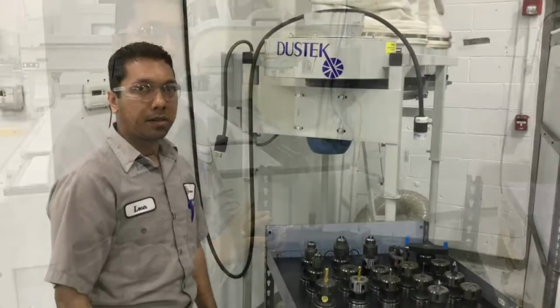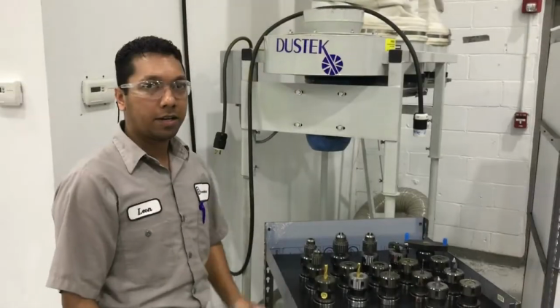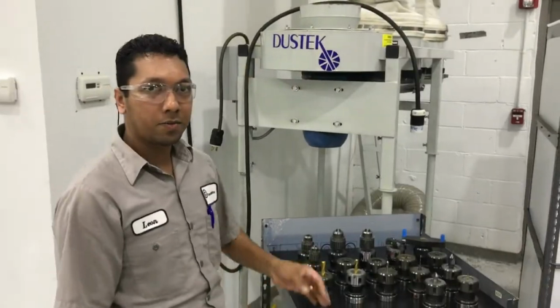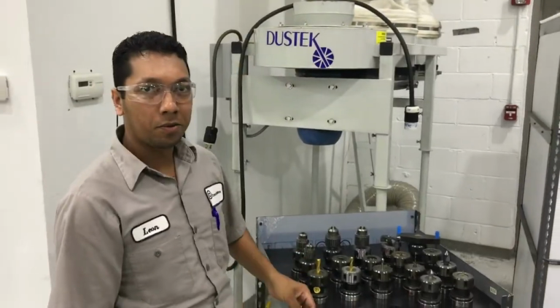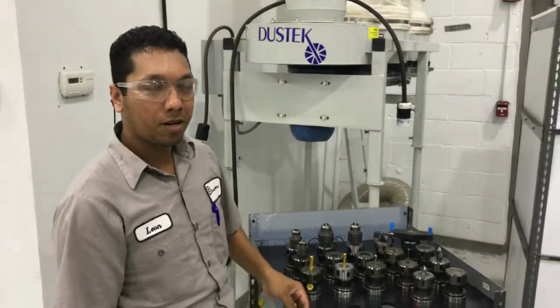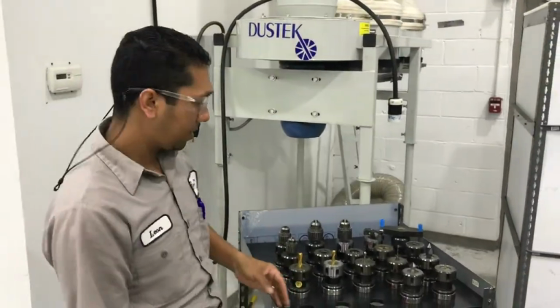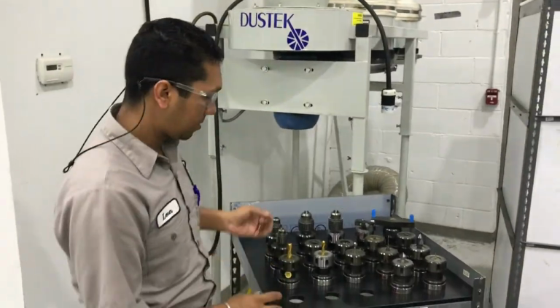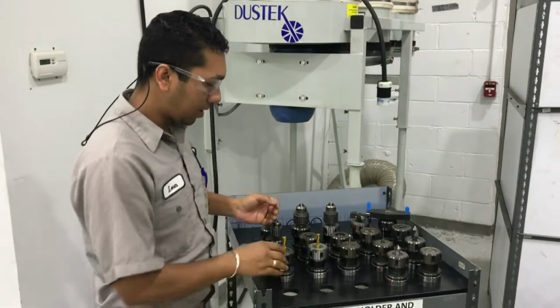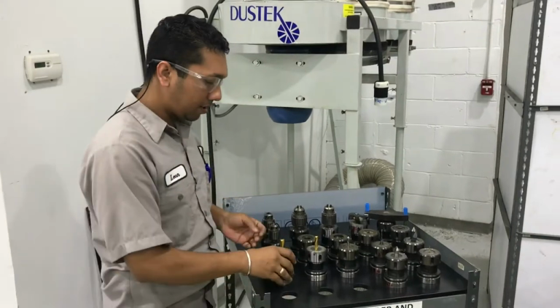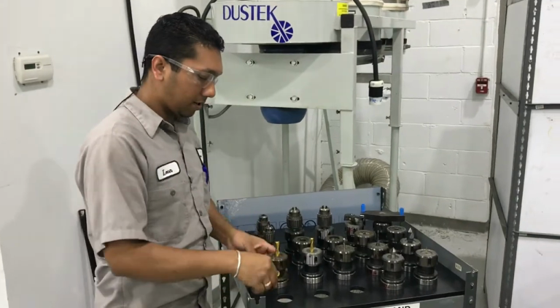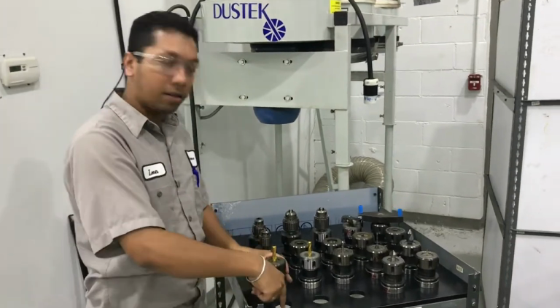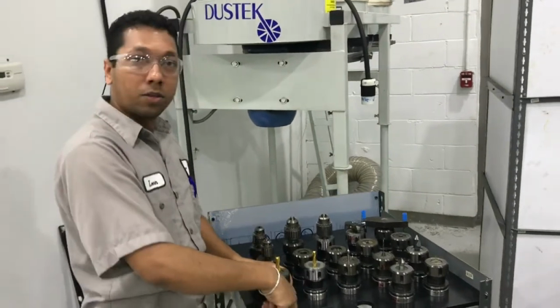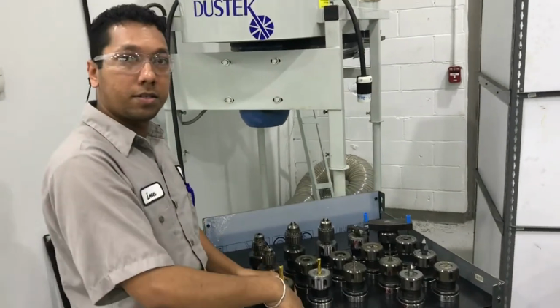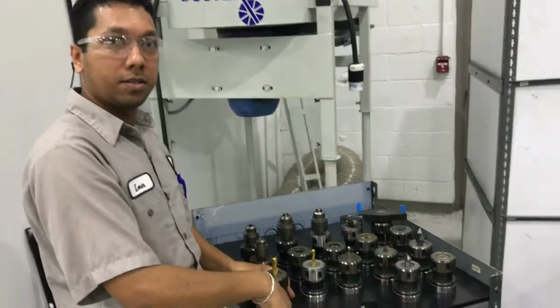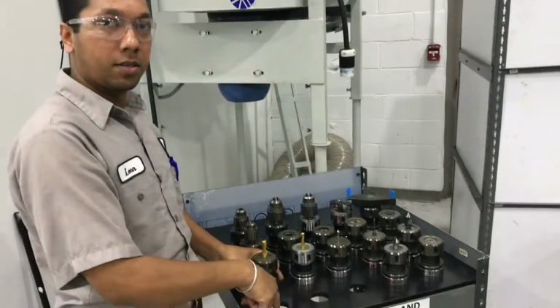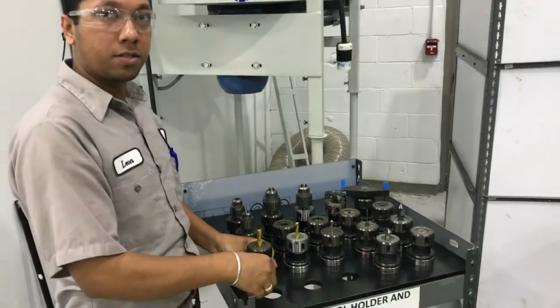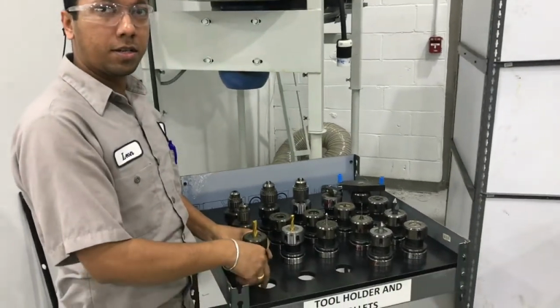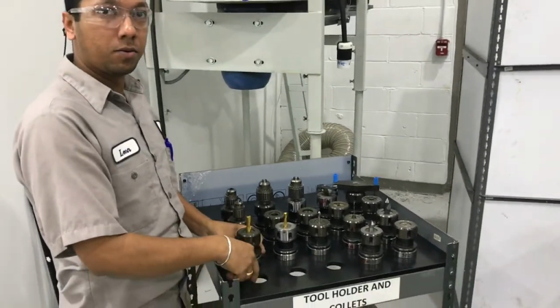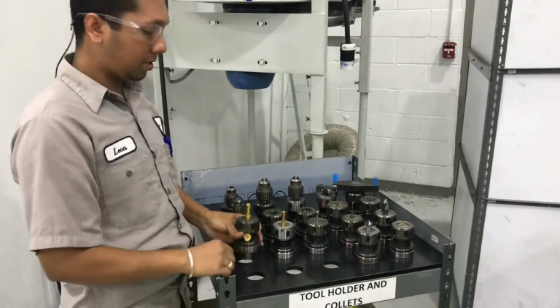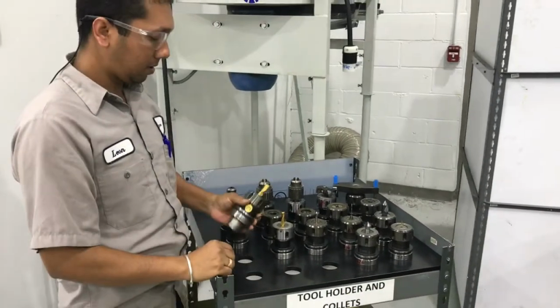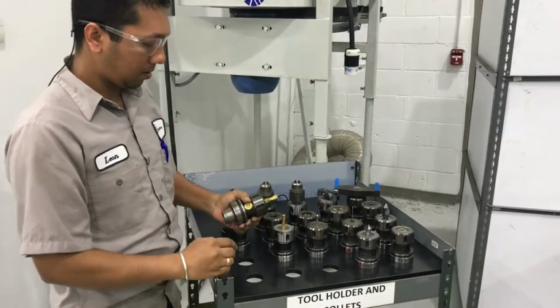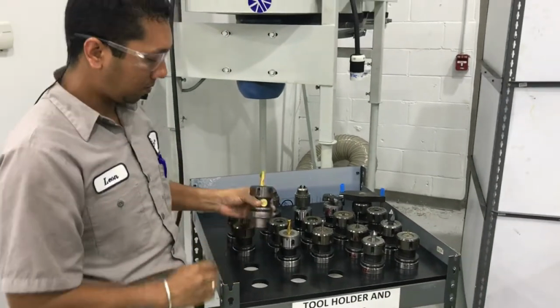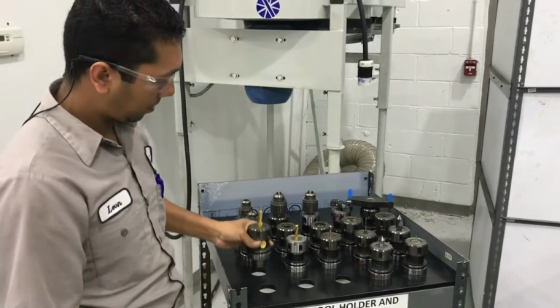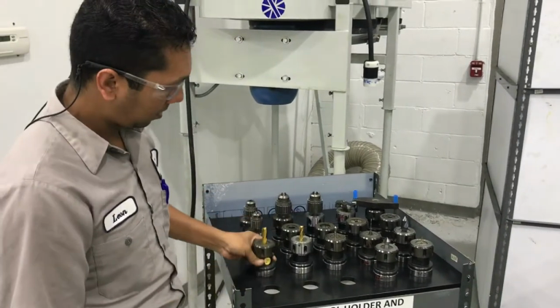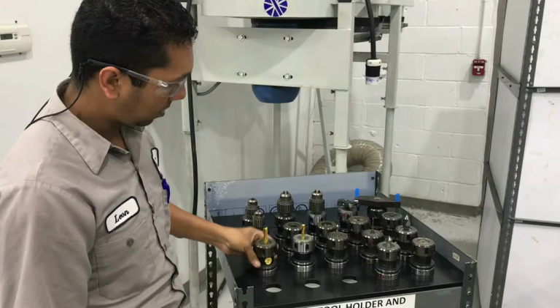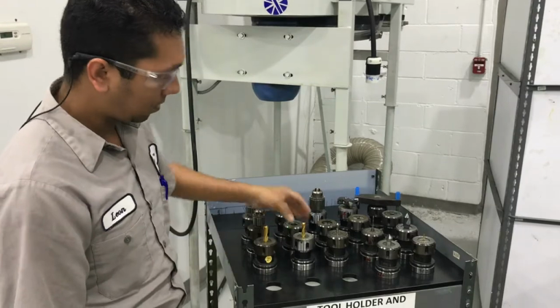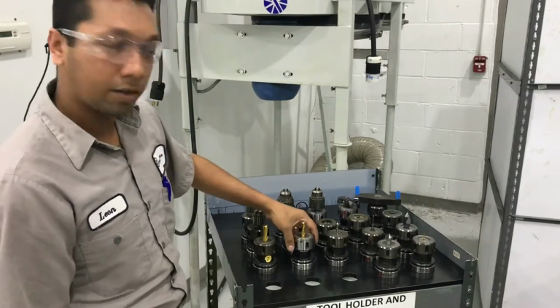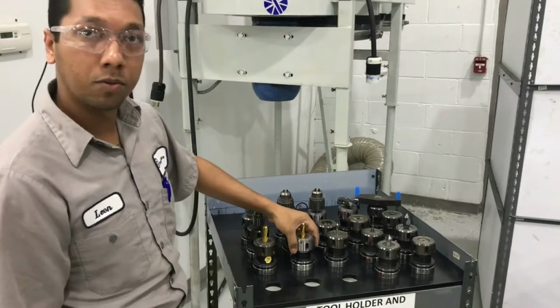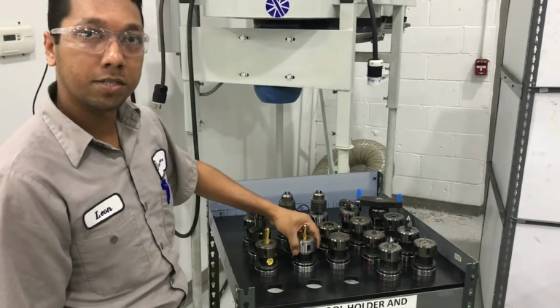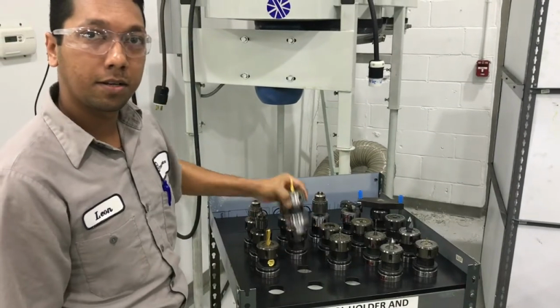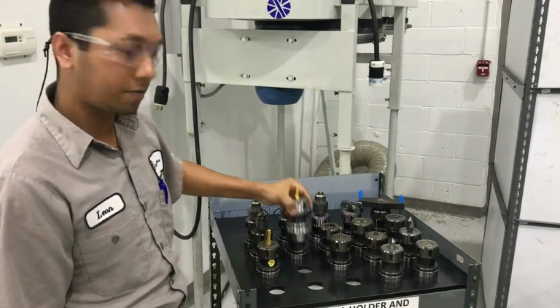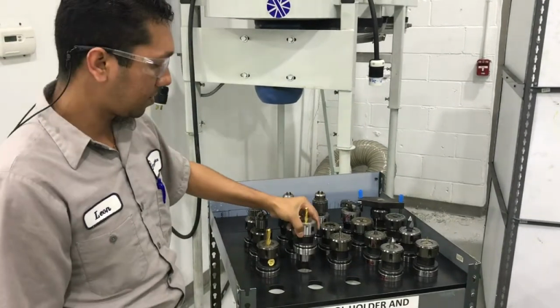Hi guys, welcome back. This is what I did — I did the holes, as you can see. I also got my tool inside faster.